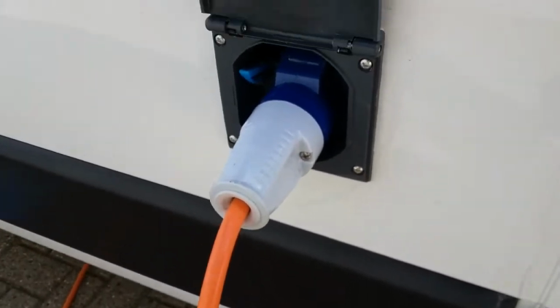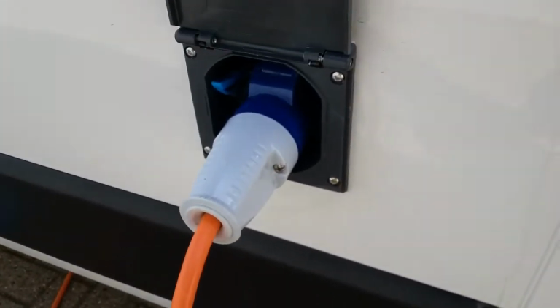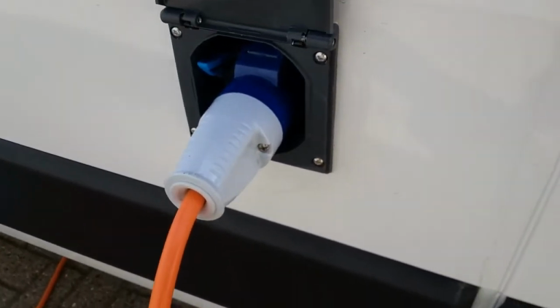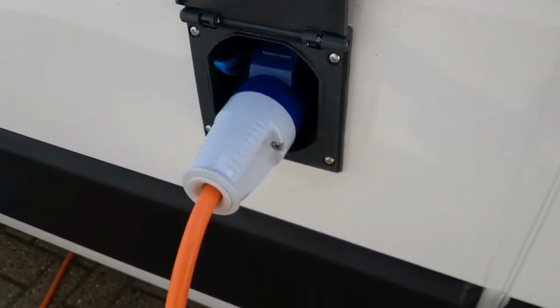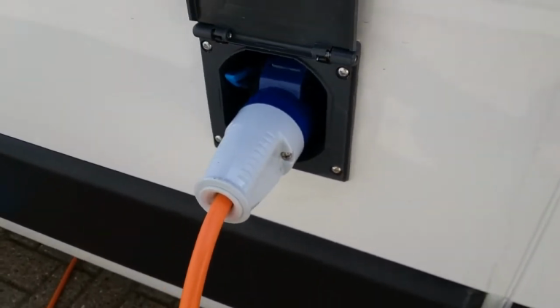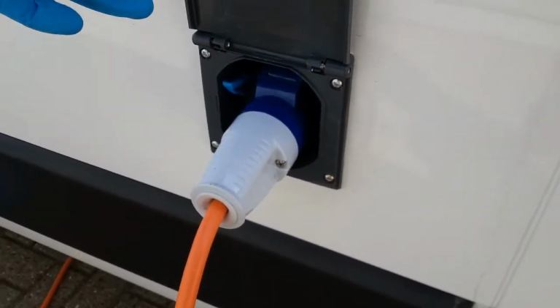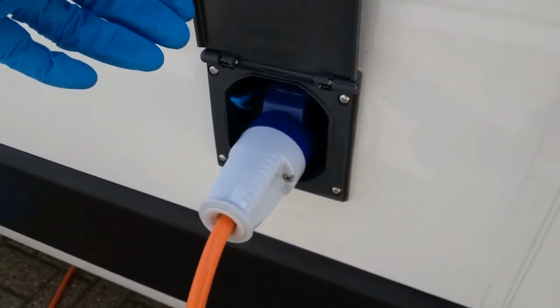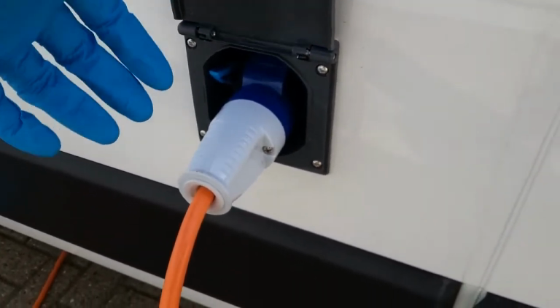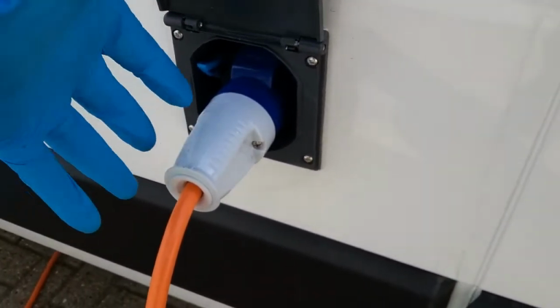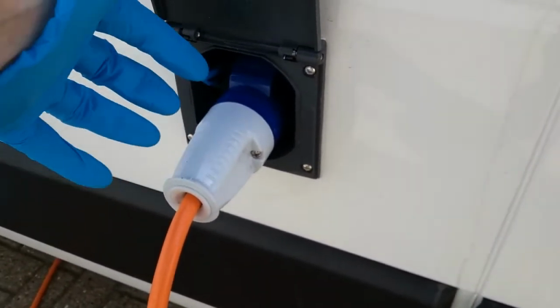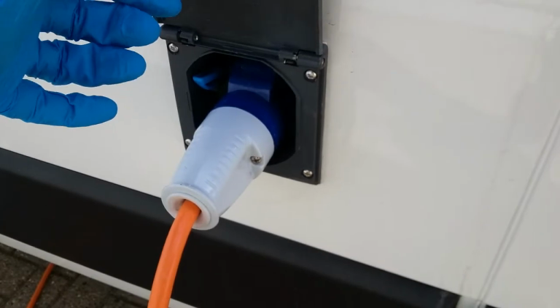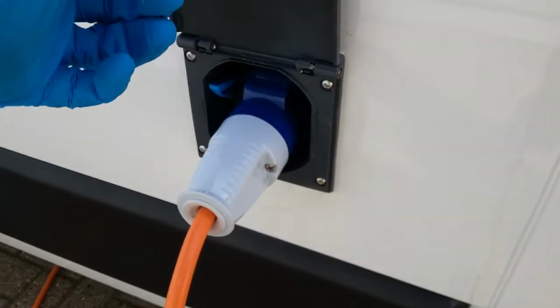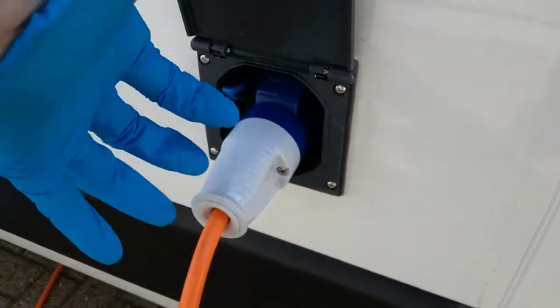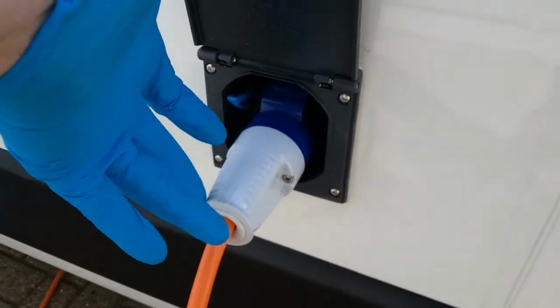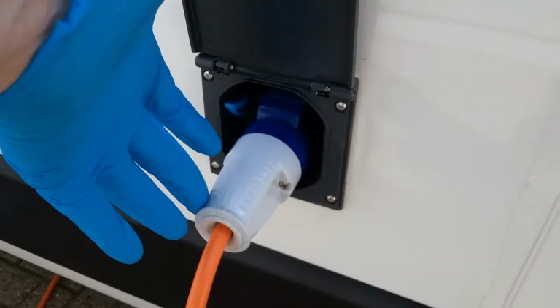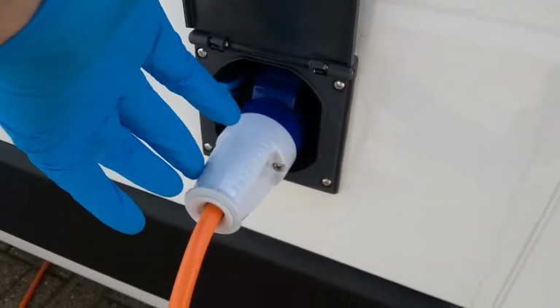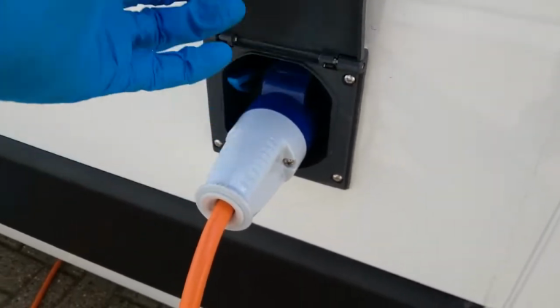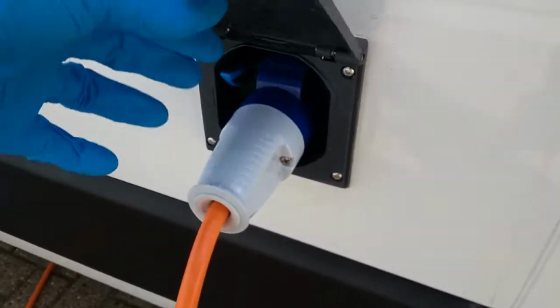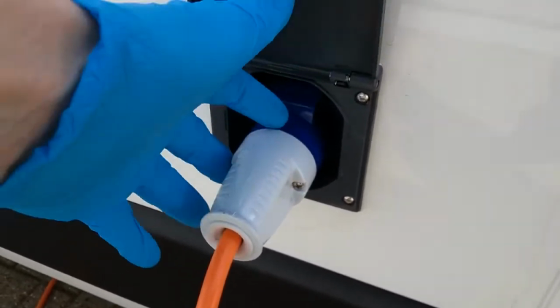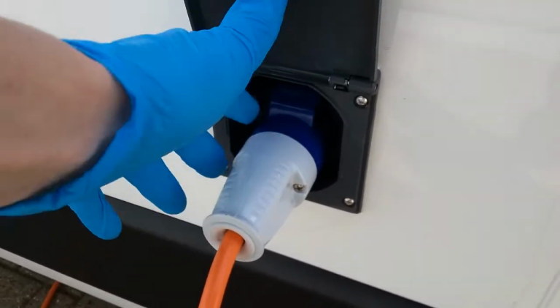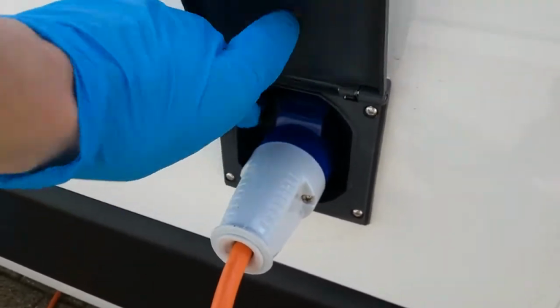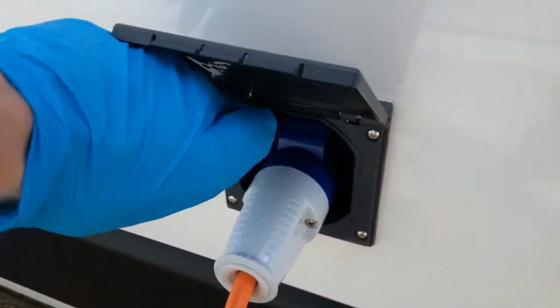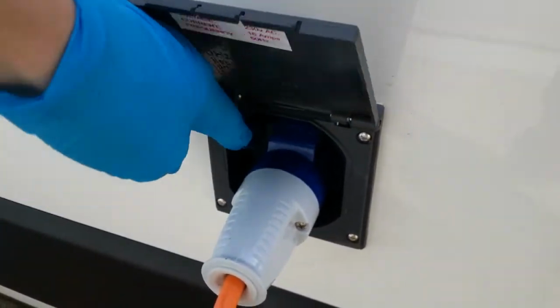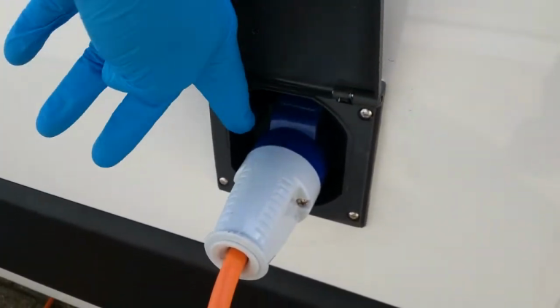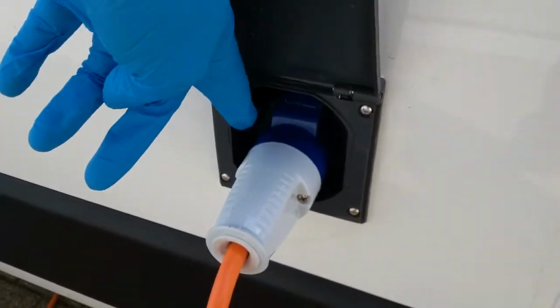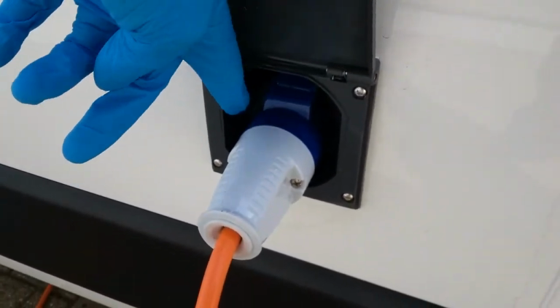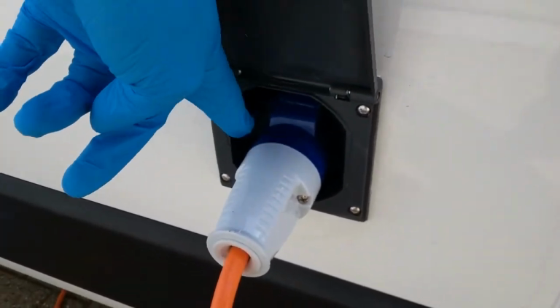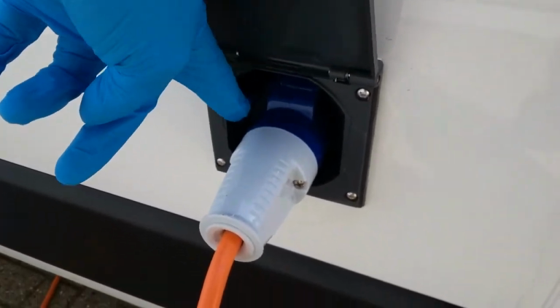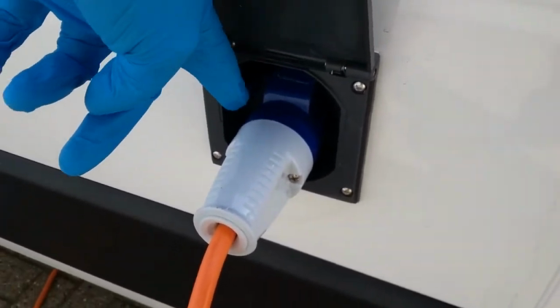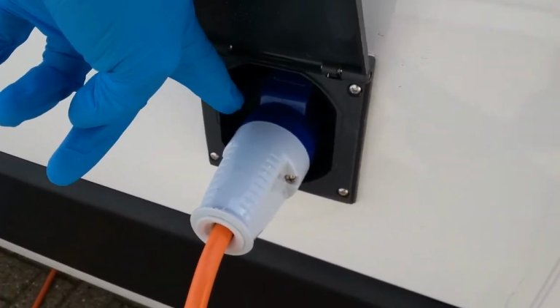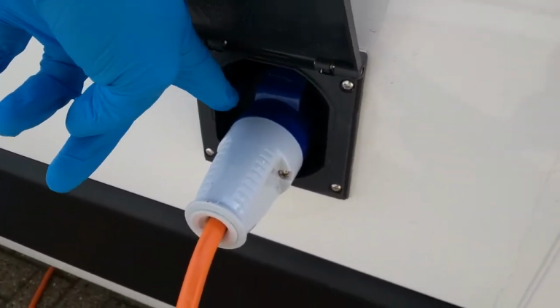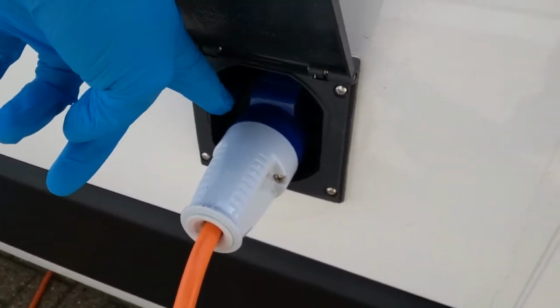Mains hookup supply is just here. When releasing the hookup lead, just push down on the blue lever.